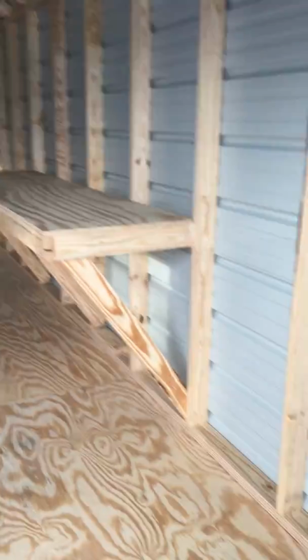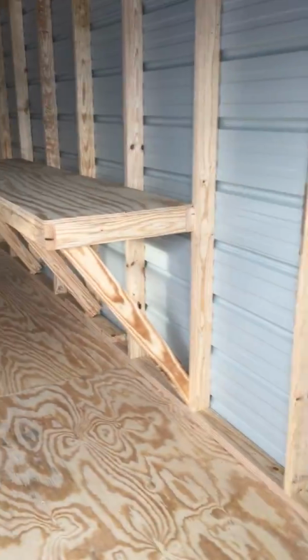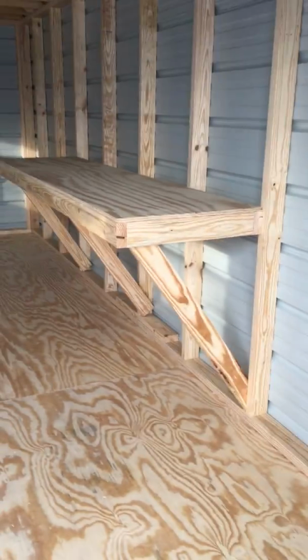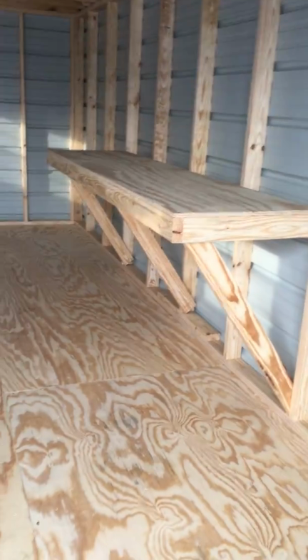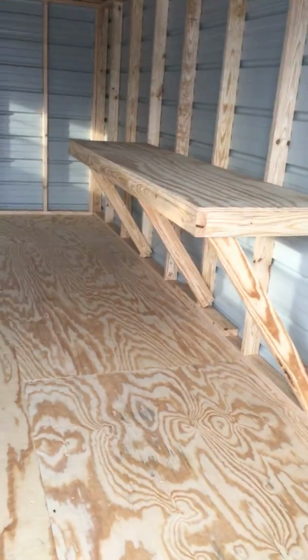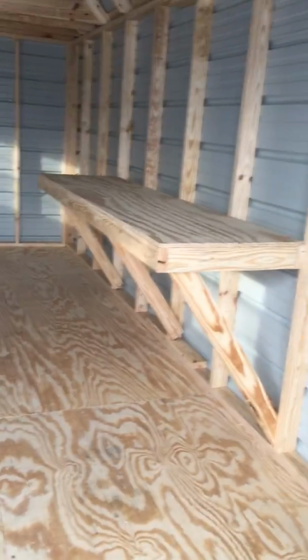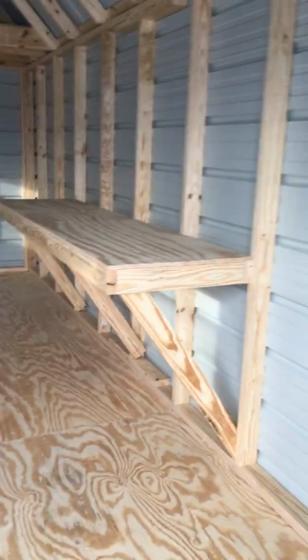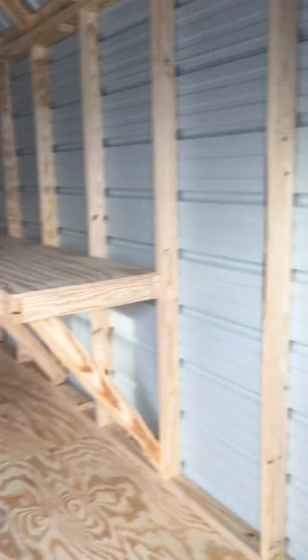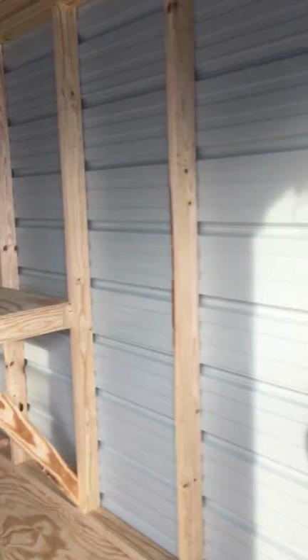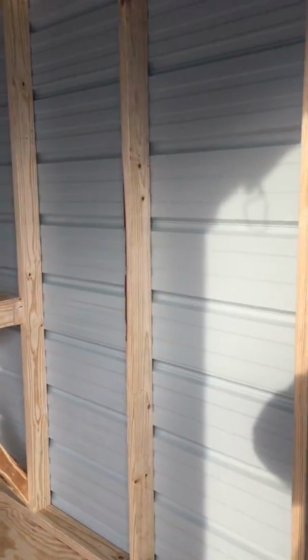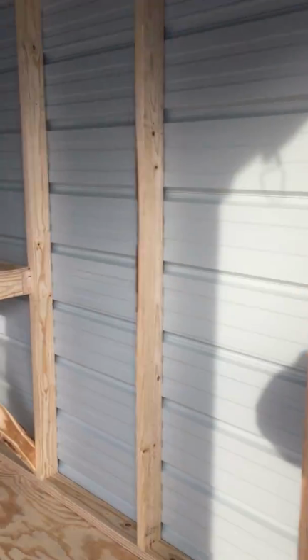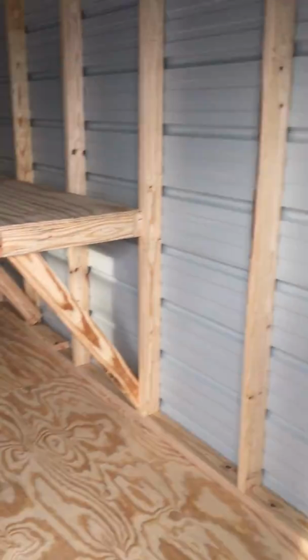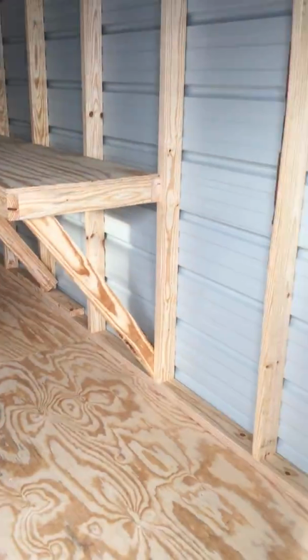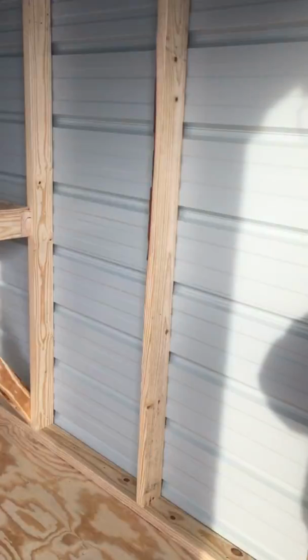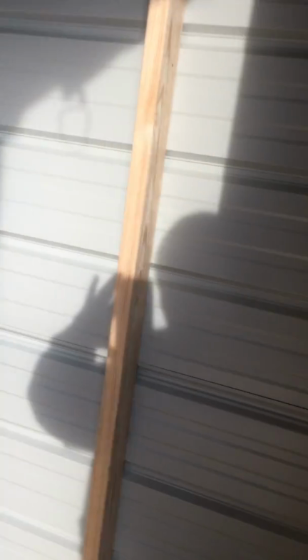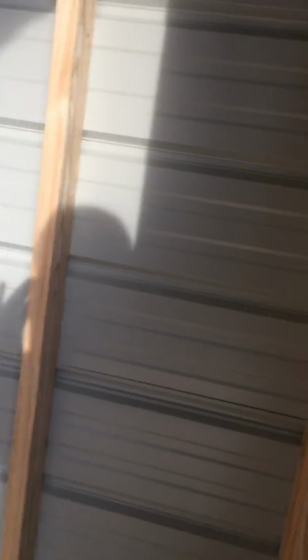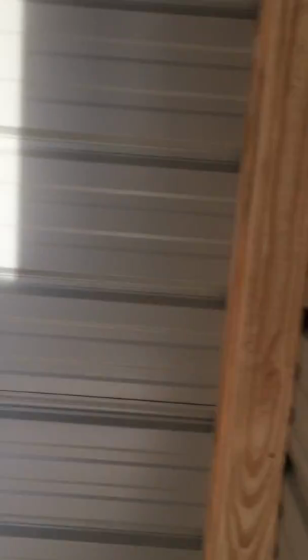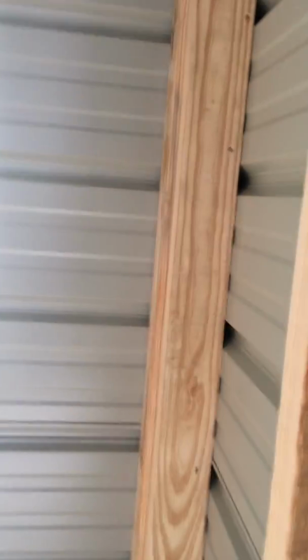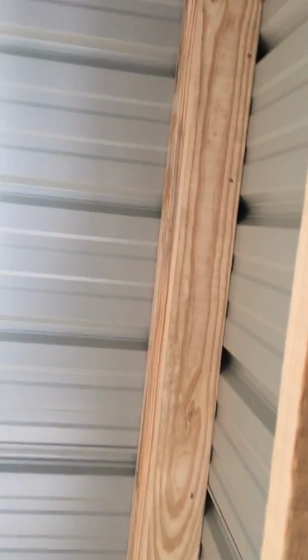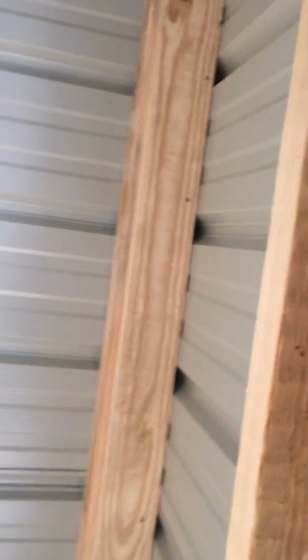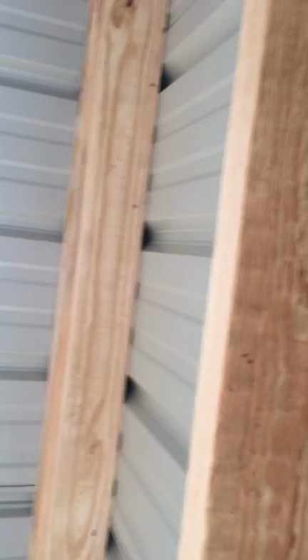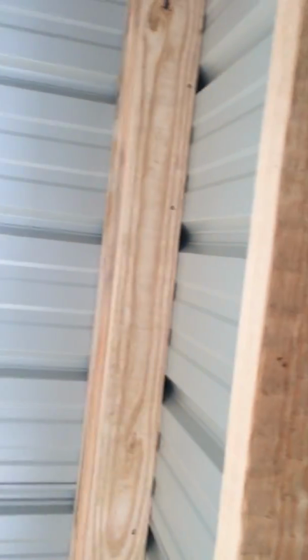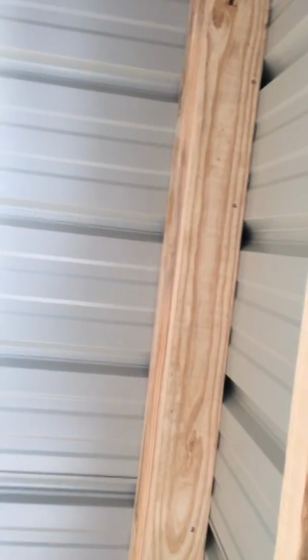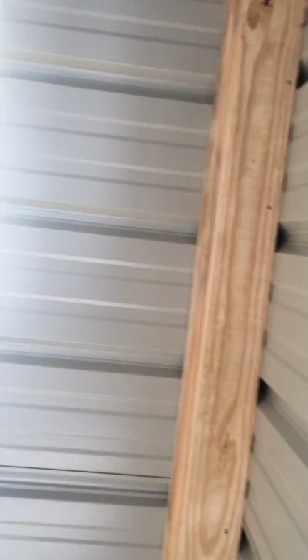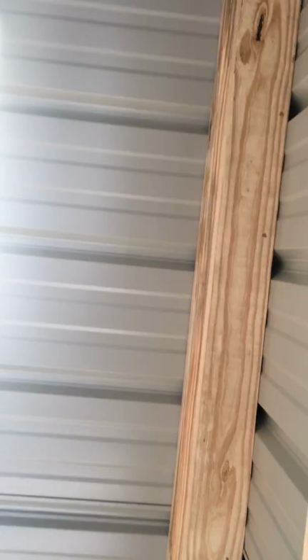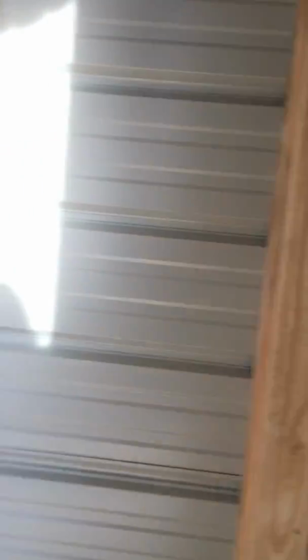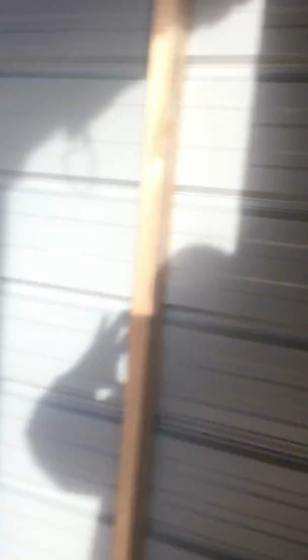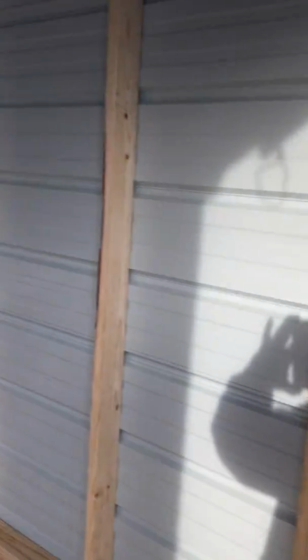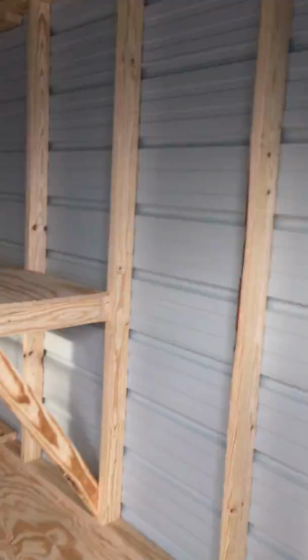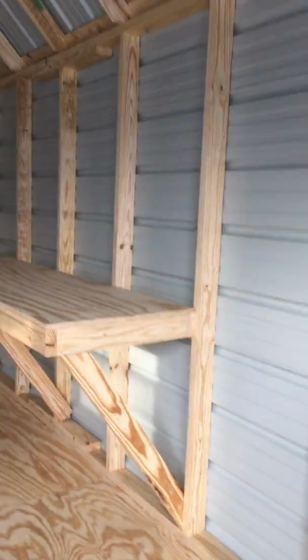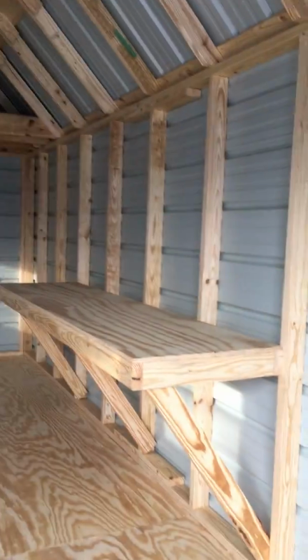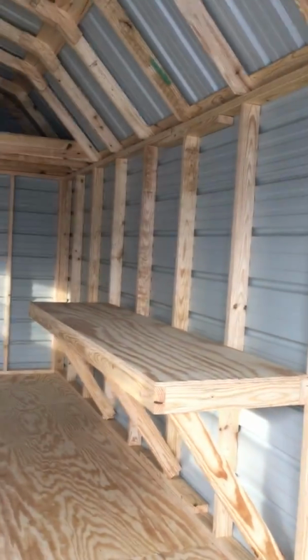Got a nice little workbench here, eight-foot long workbench. Two by four stud walls. The corner there's a double stud right there for extra strength — that's all four corners, they're double studded.